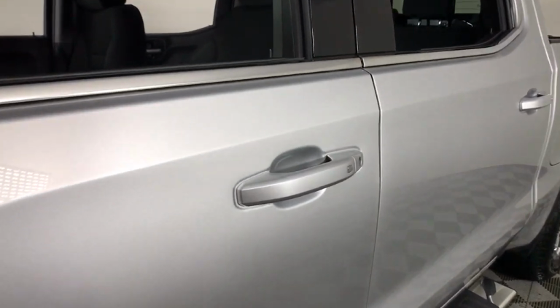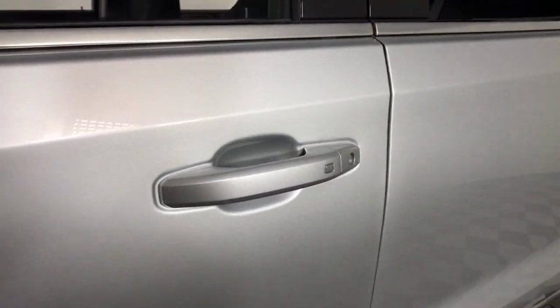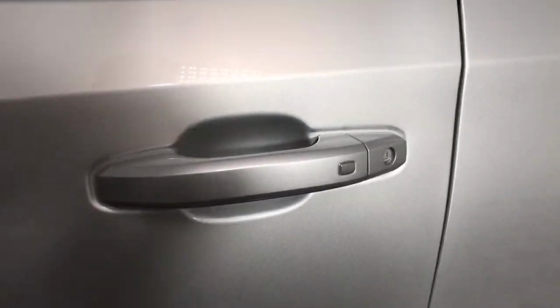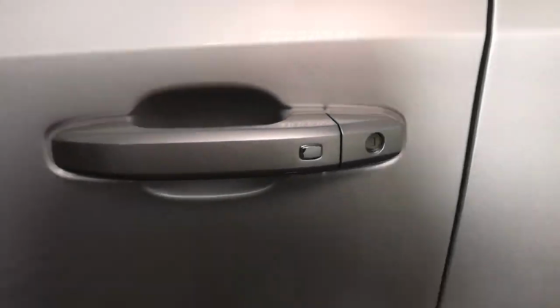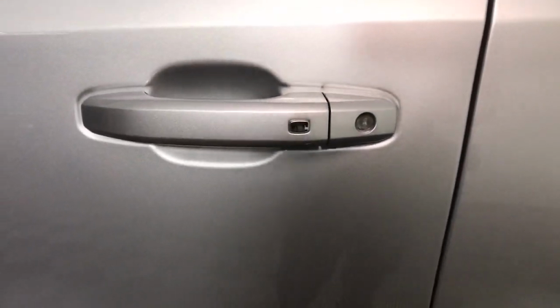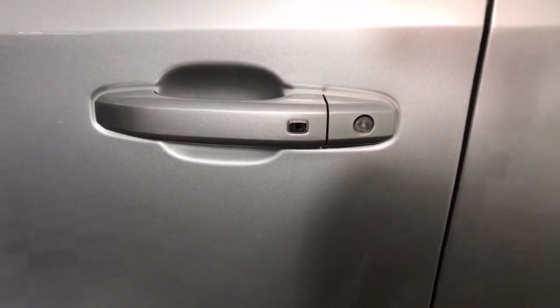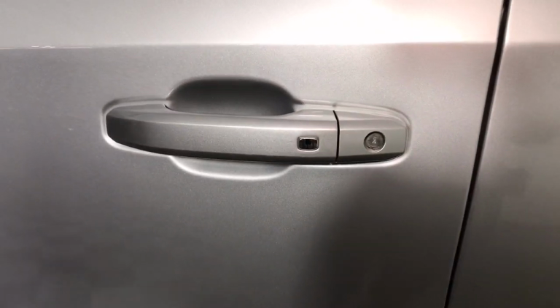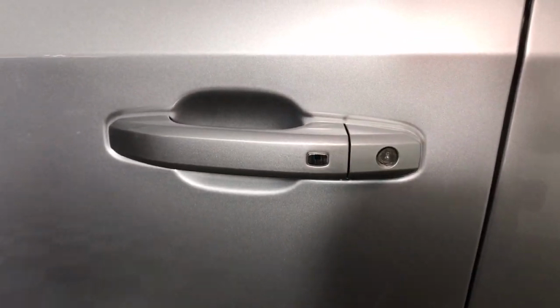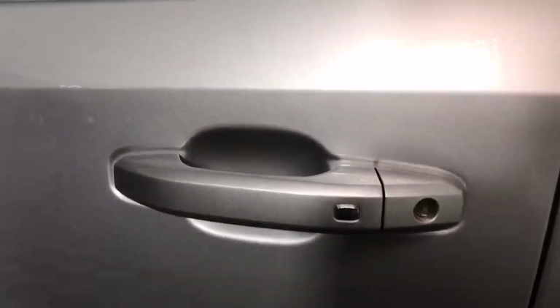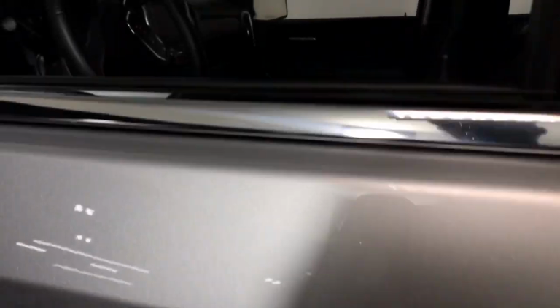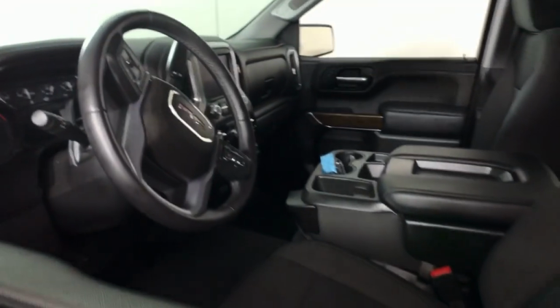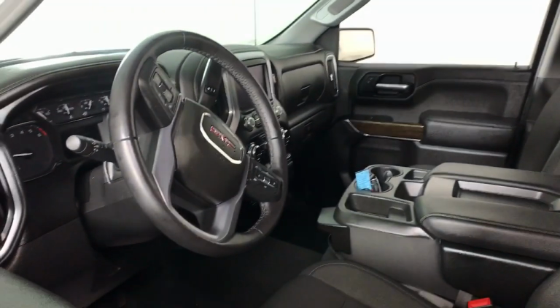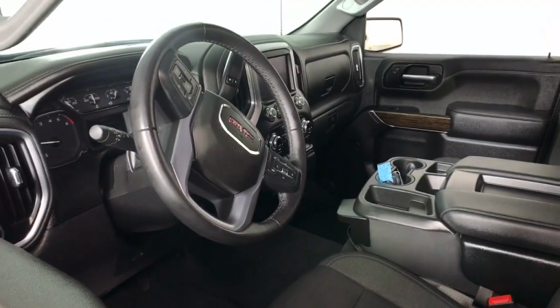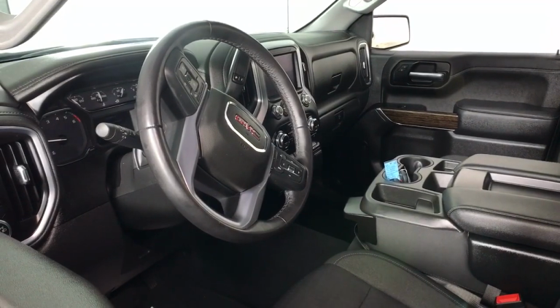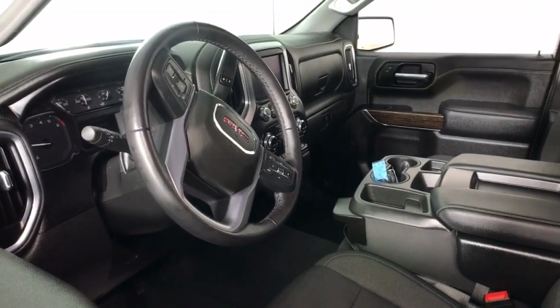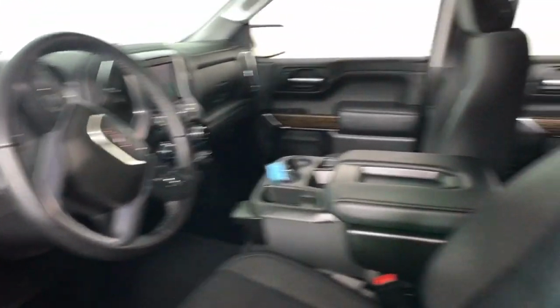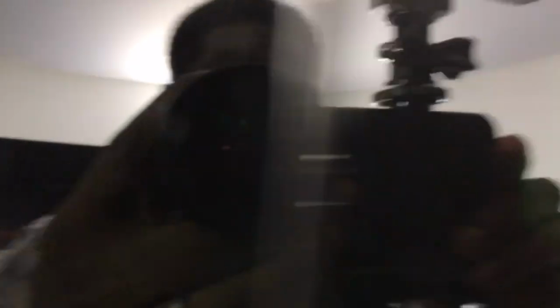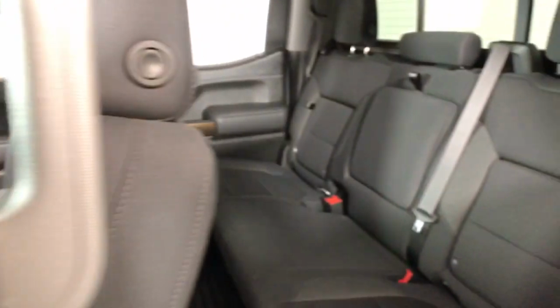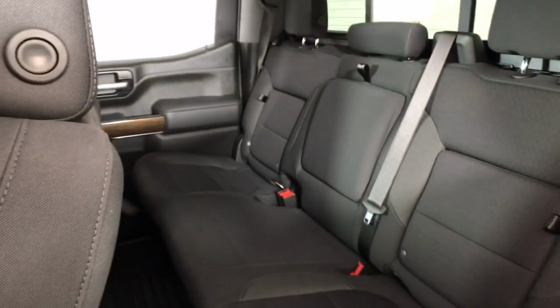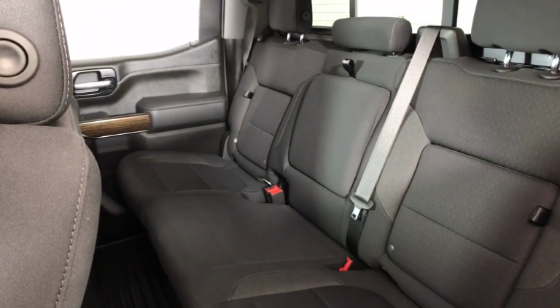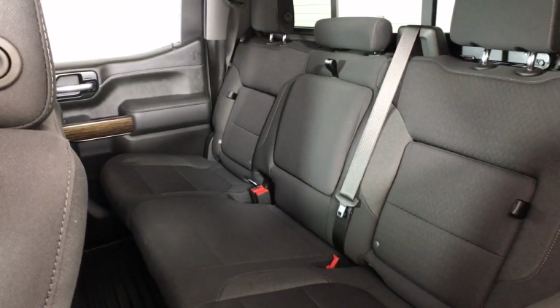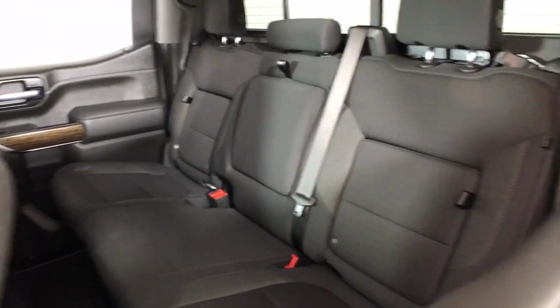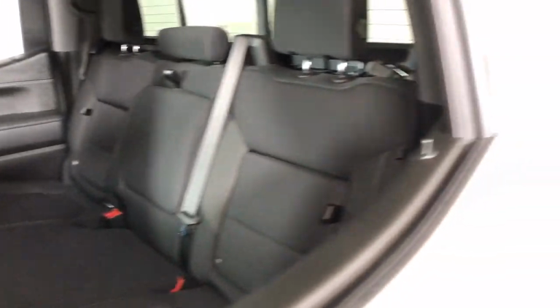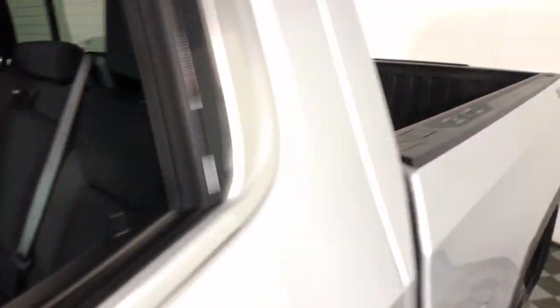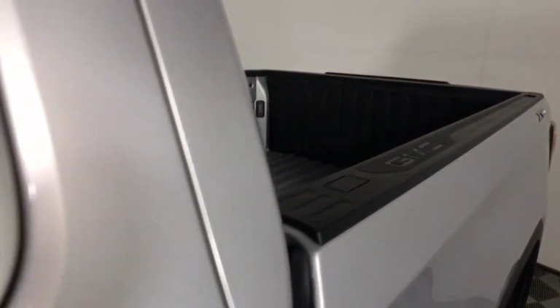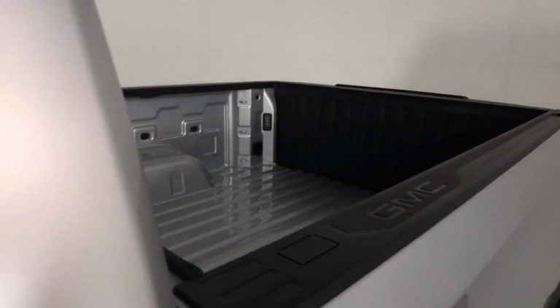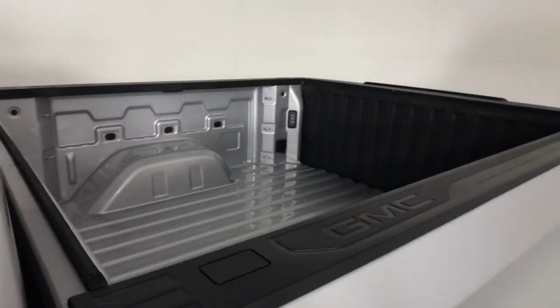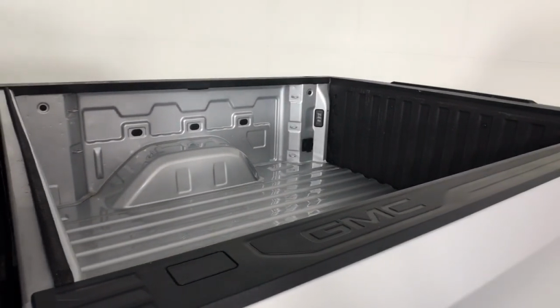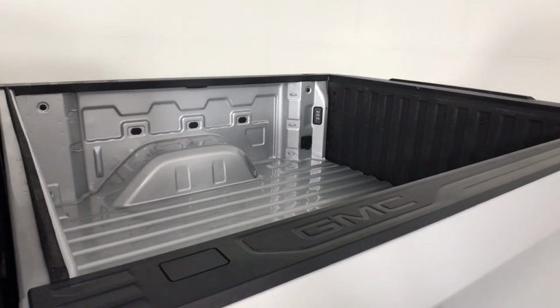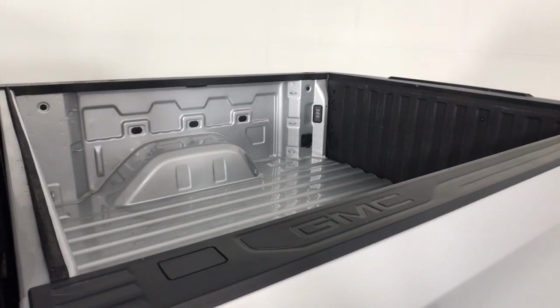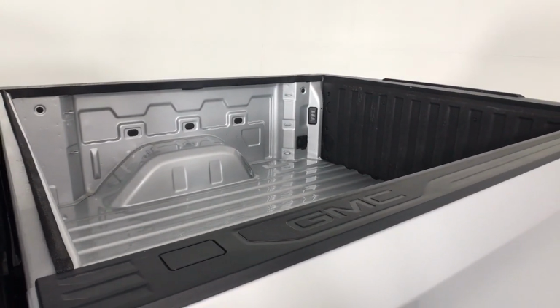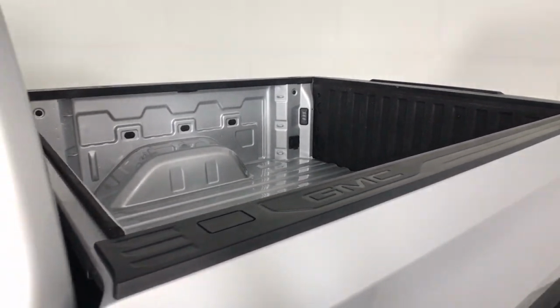Keyless entry, backup camera, remote engine start, satellite radio, four-wheel drive, keyless start, heated mirrors, power driver seat, aluminum wheels, heated front seat.